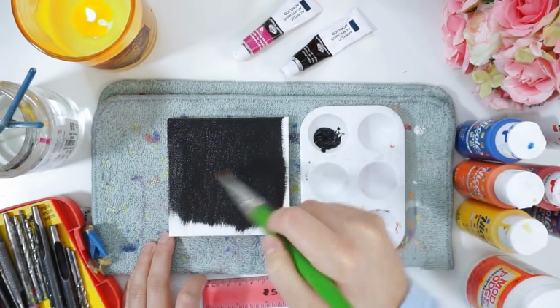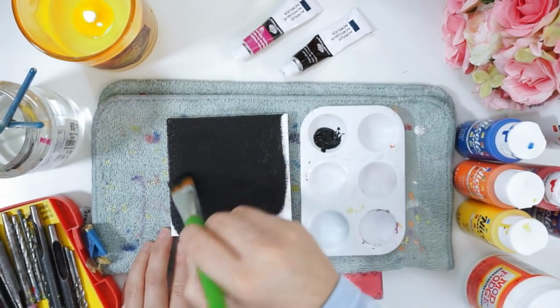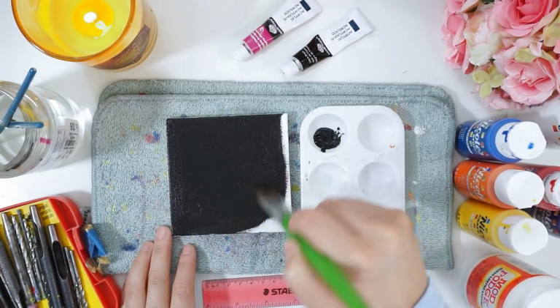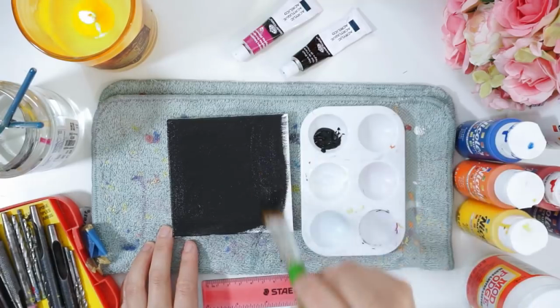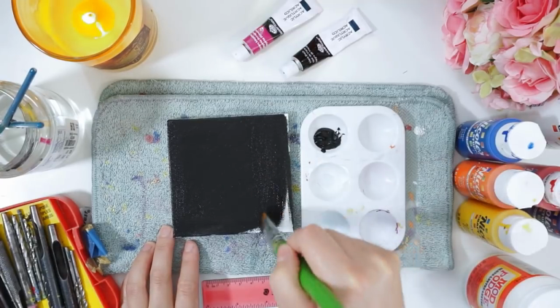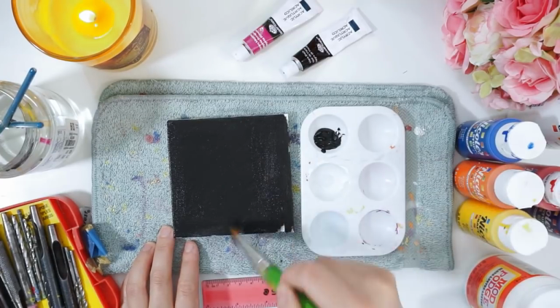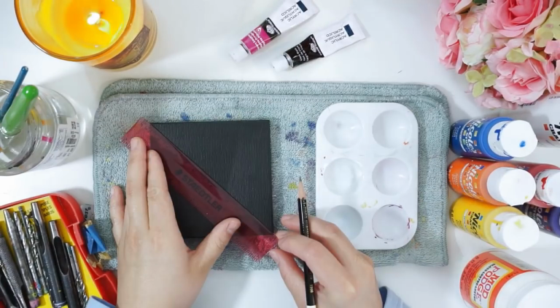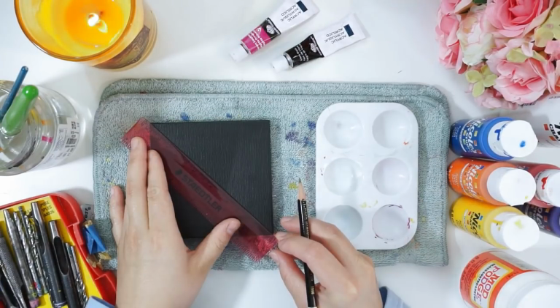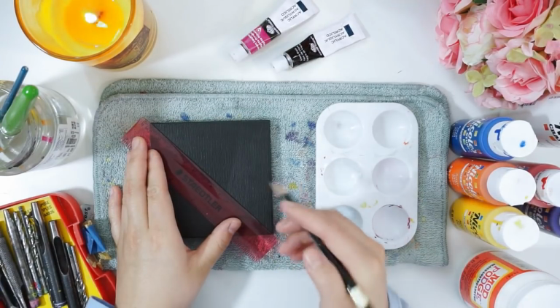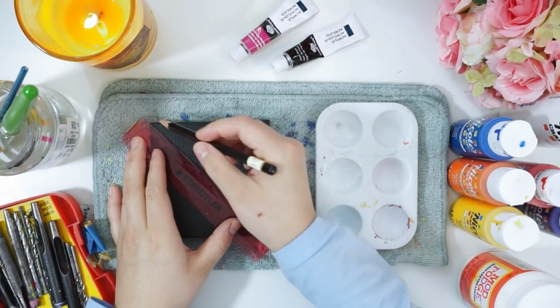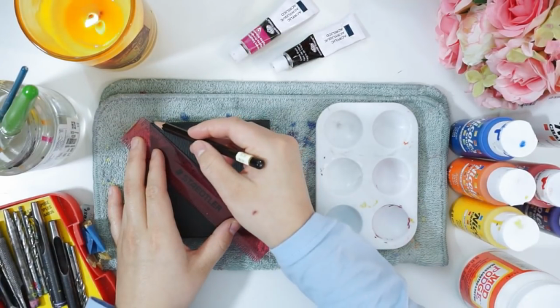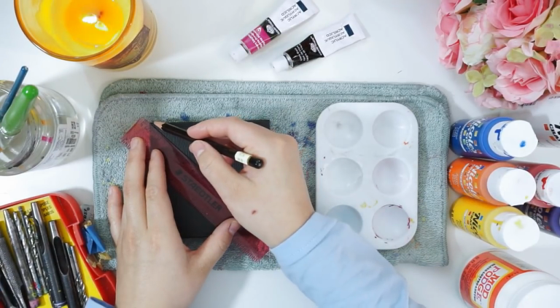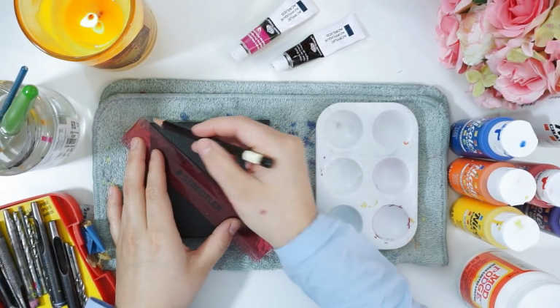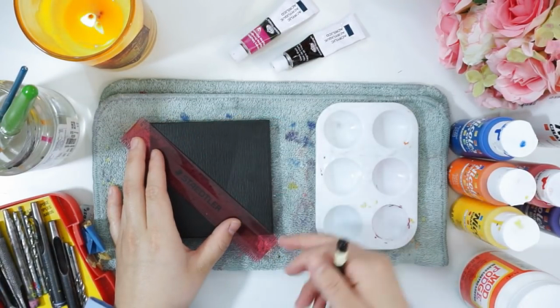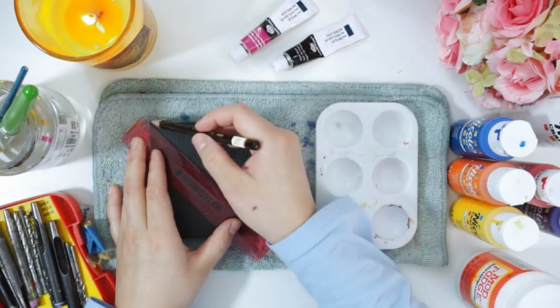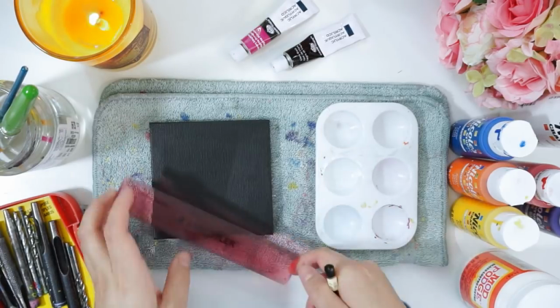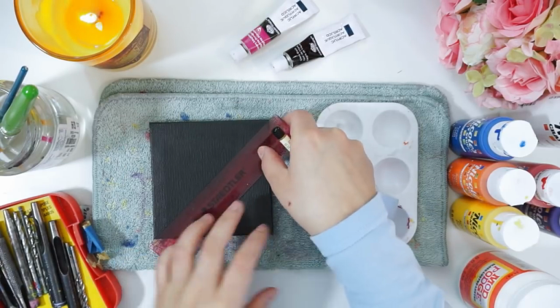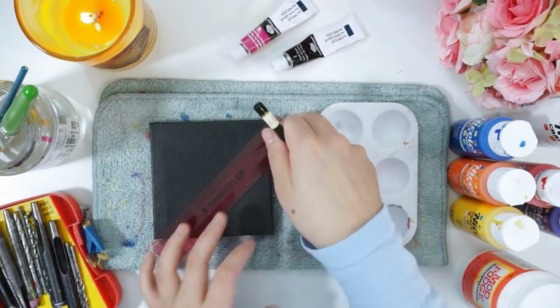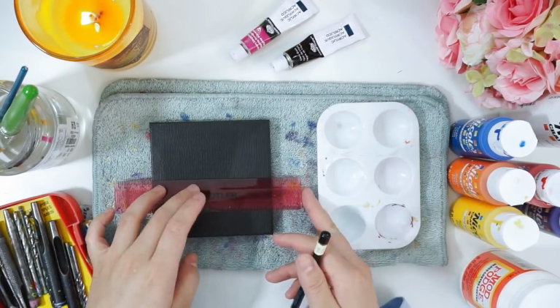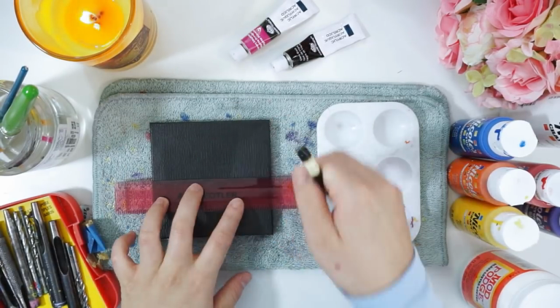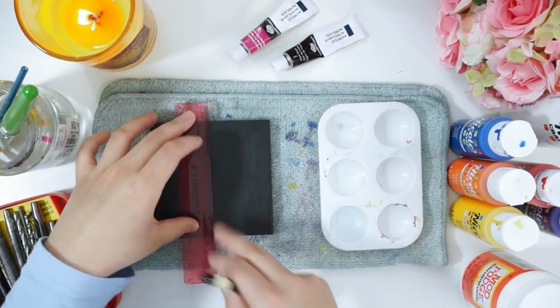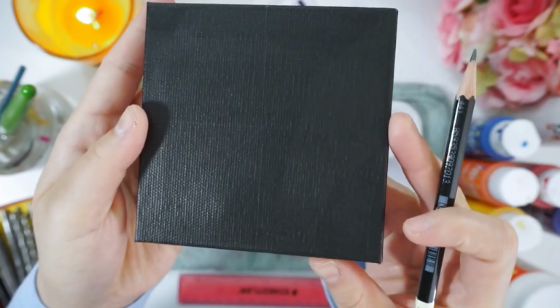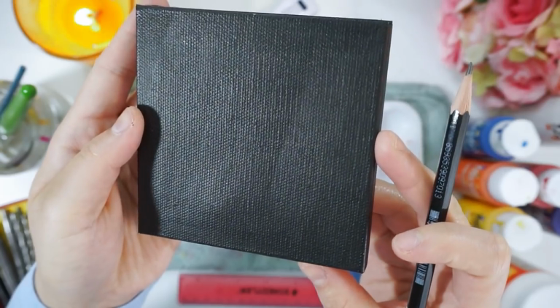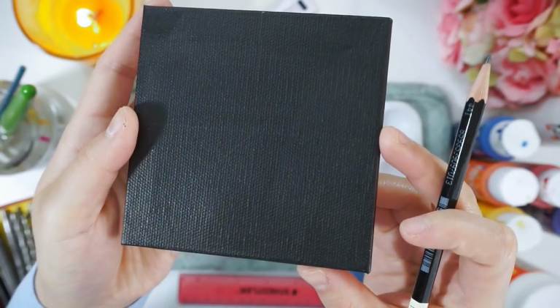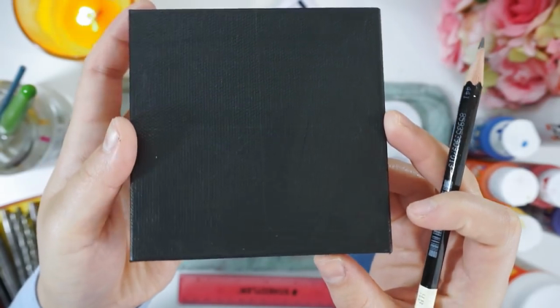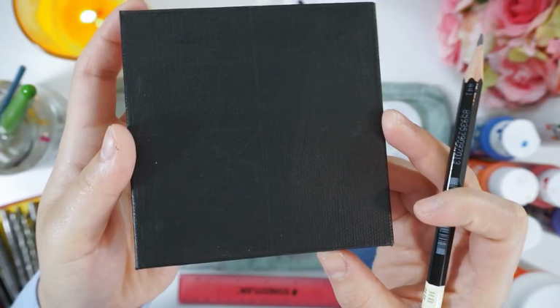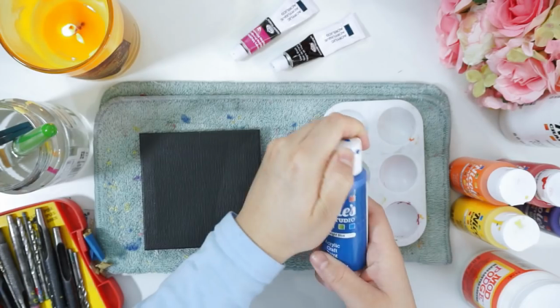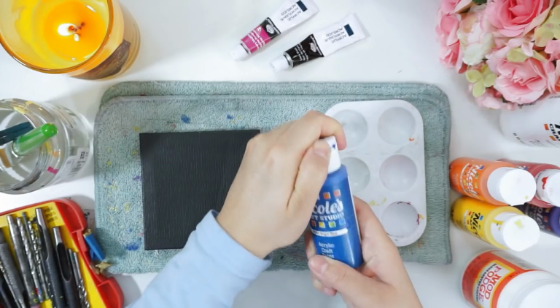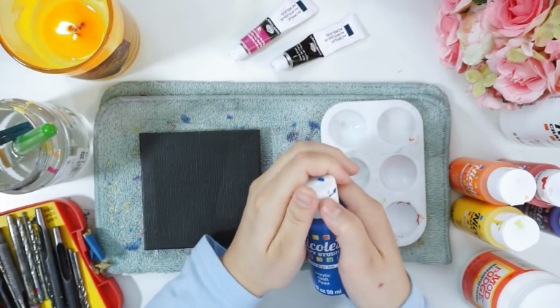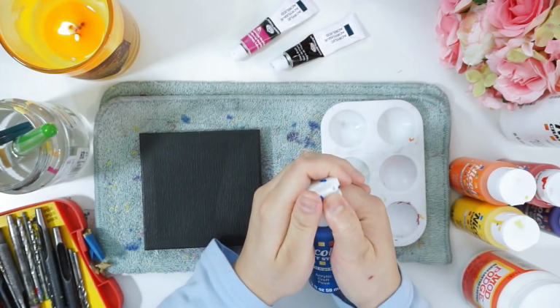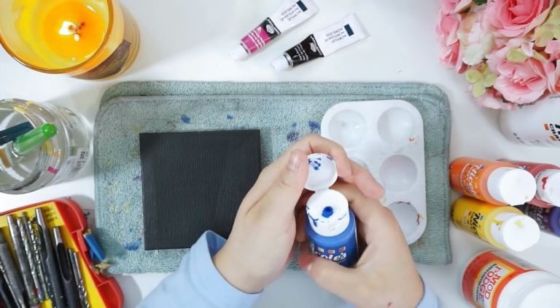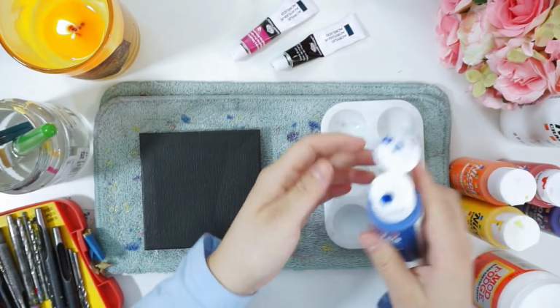After that, I will then find the center point of my canvas, and this is pretty important since it helps you keep your designs even. The colors I want to stand out the most in this painting definitely have to be blue, red, and yellow, while the remainder colors will just help it glow.